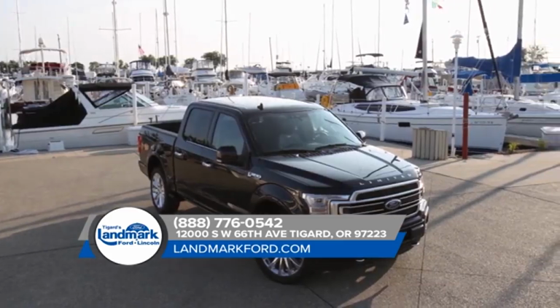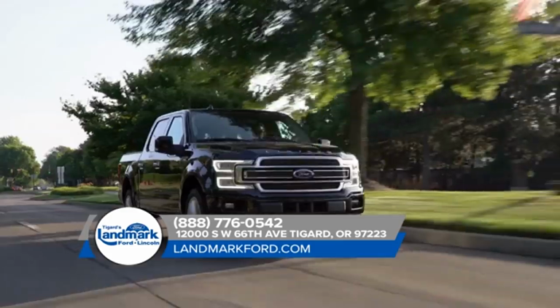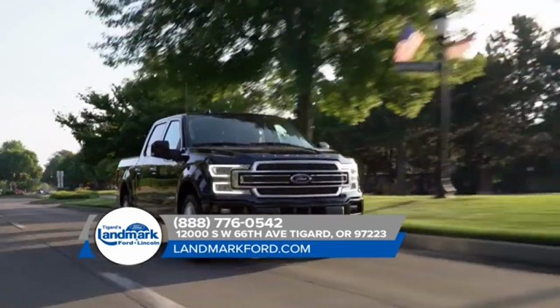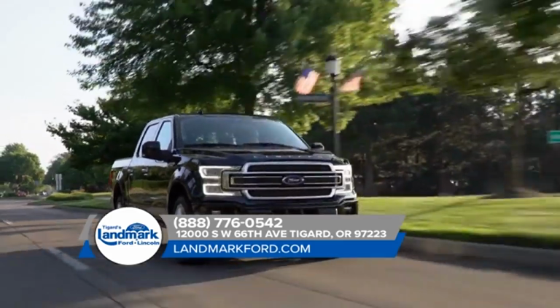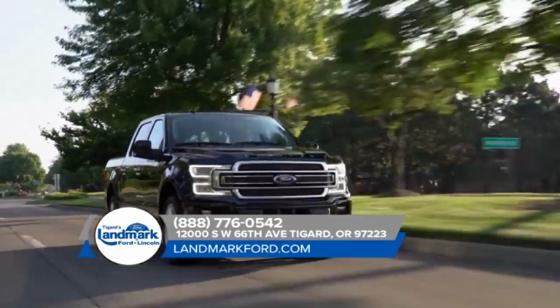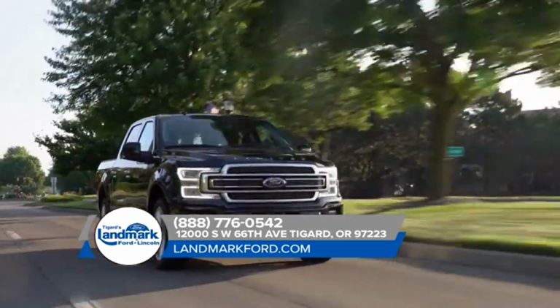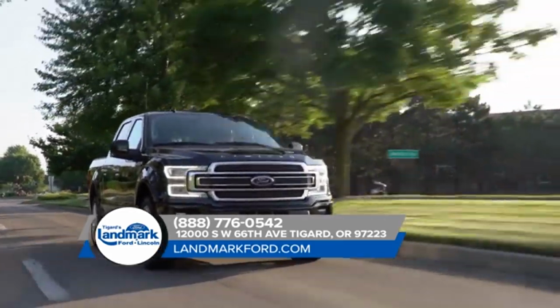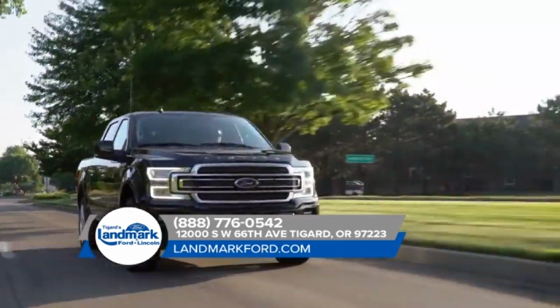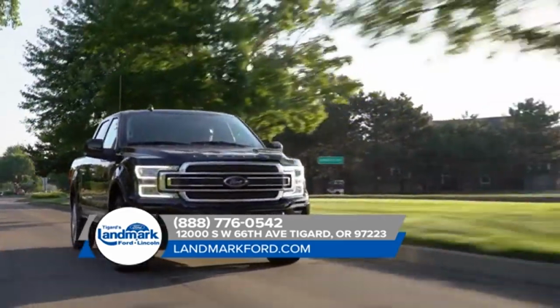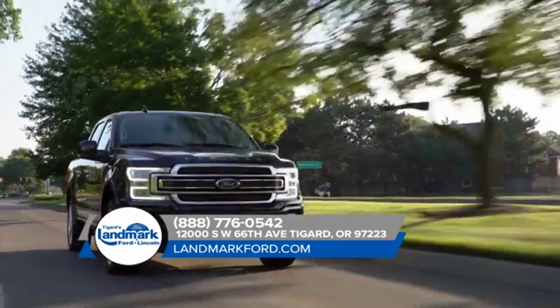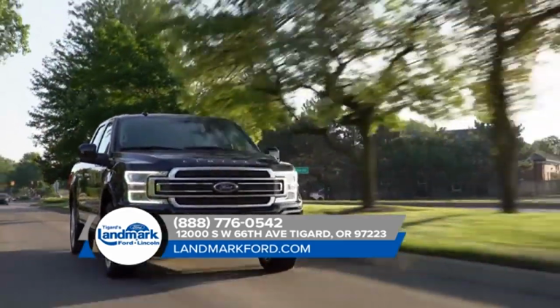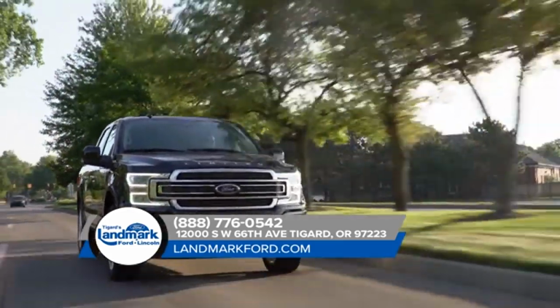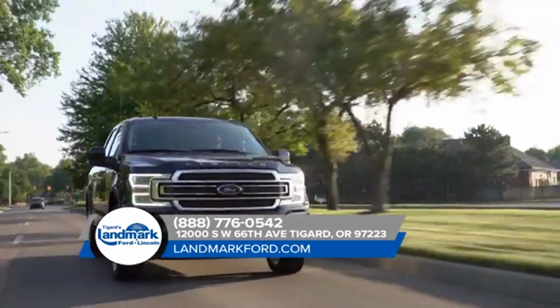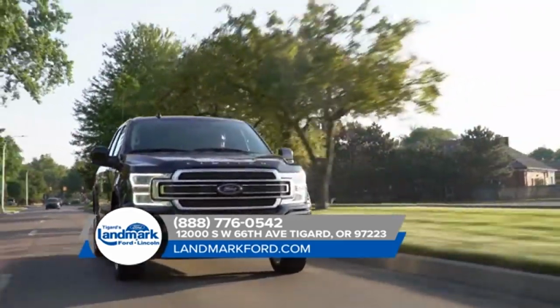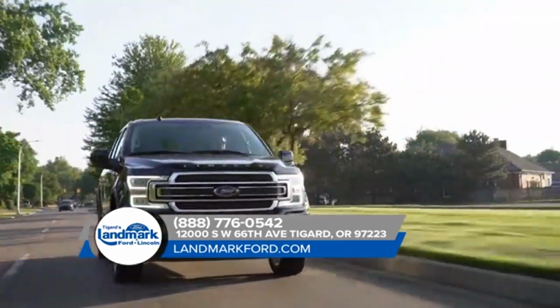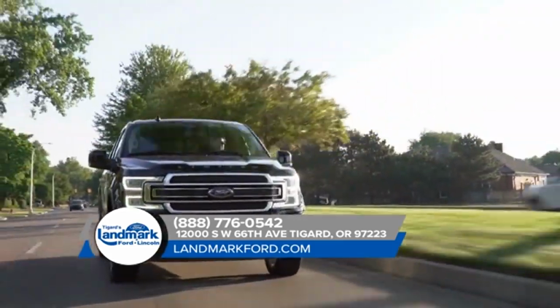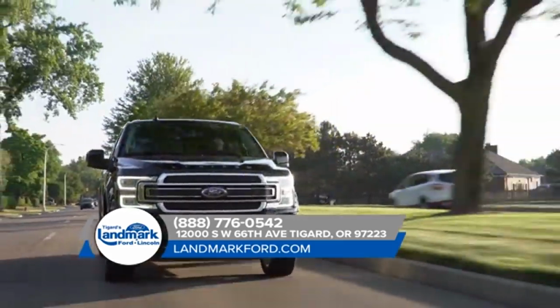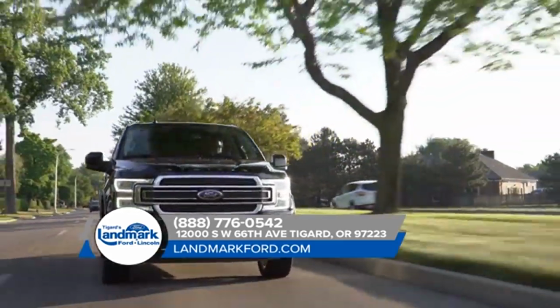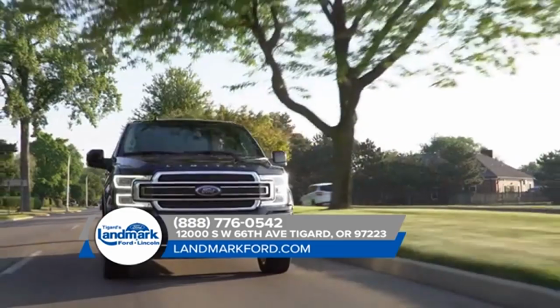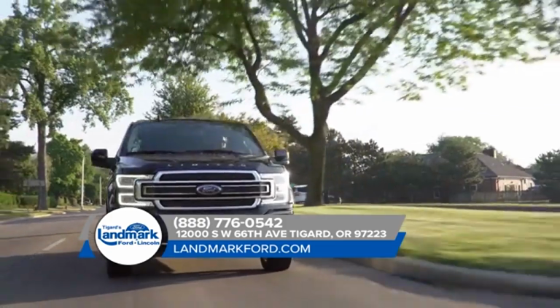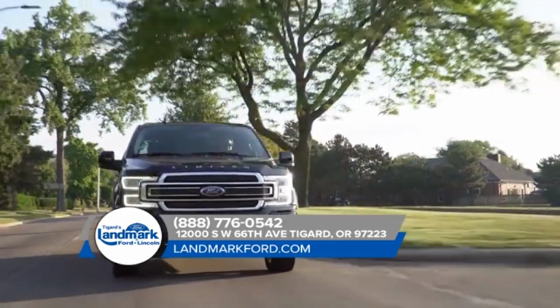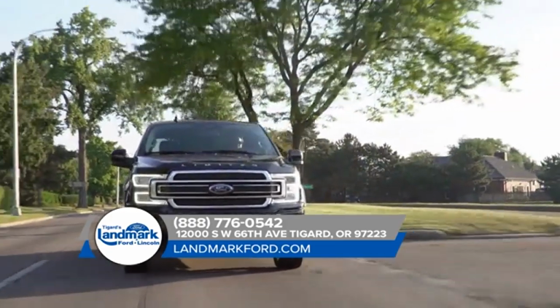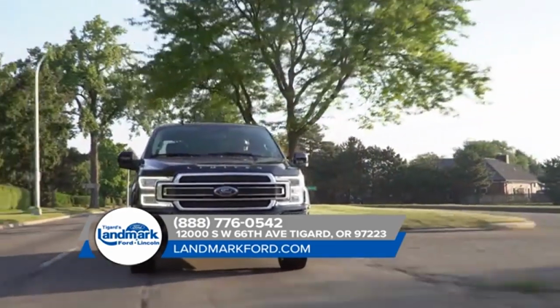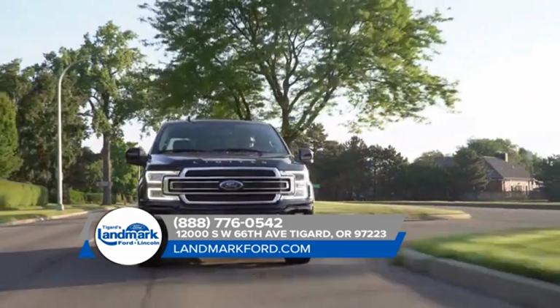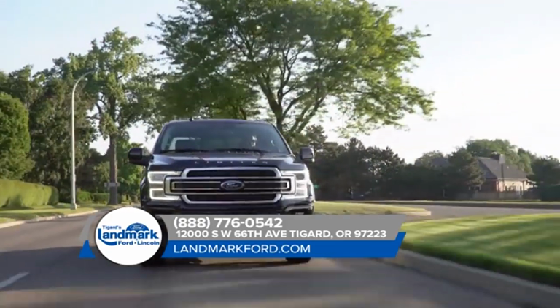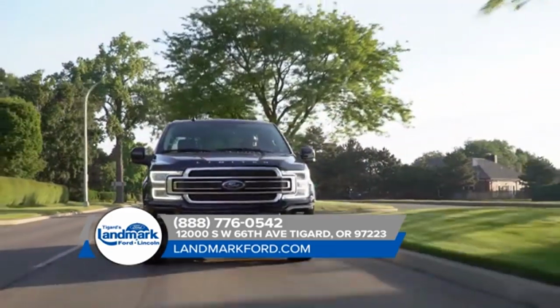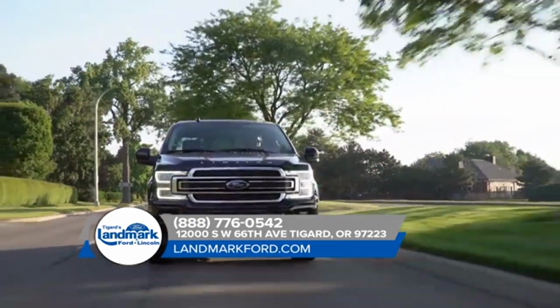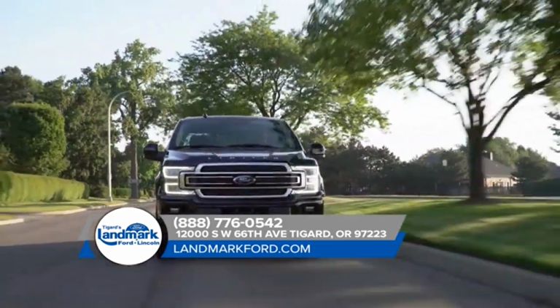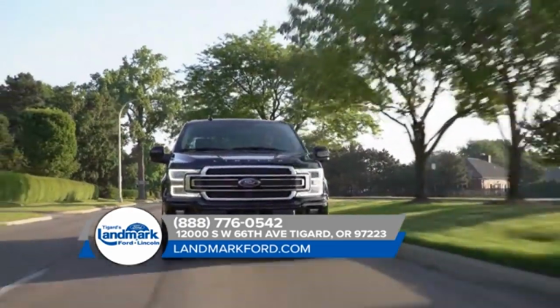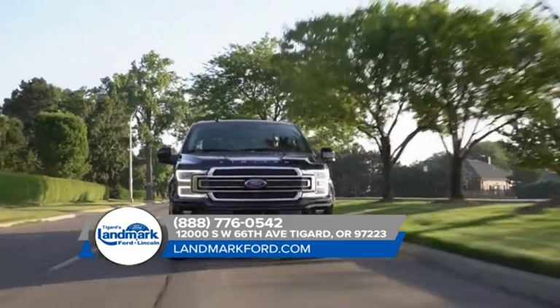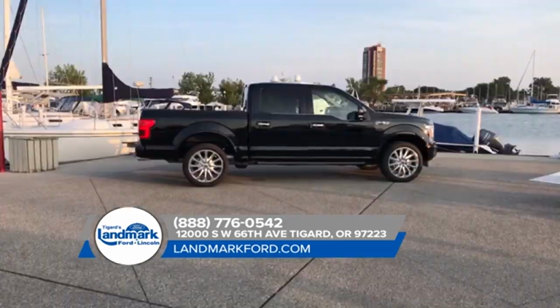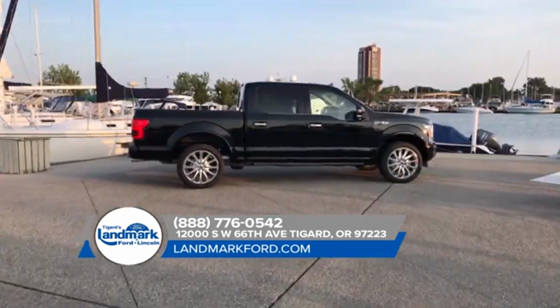With choices that specialize in capability, efficiency, and everything in between, the 2018 Ford F-150 can get the job done and then some.